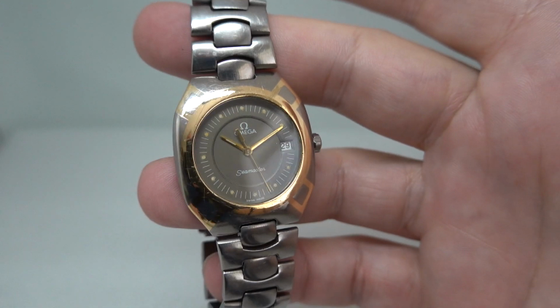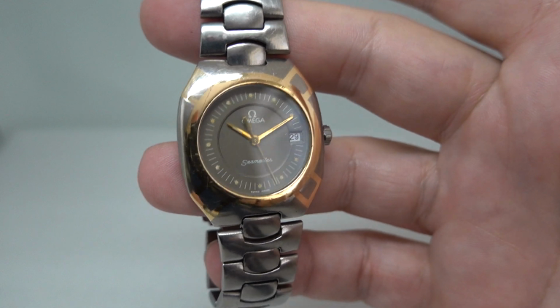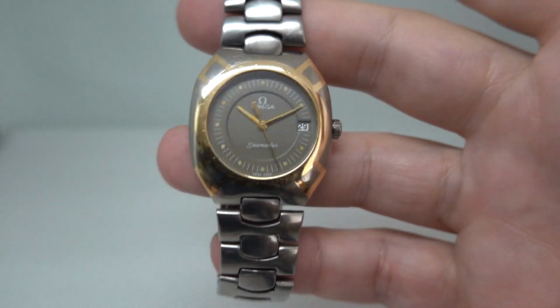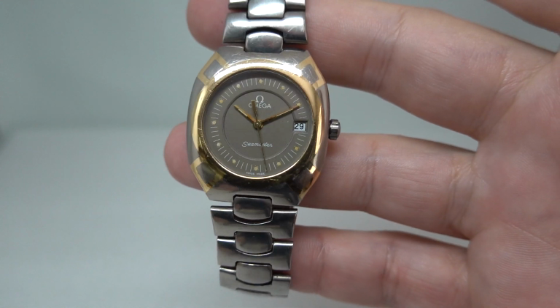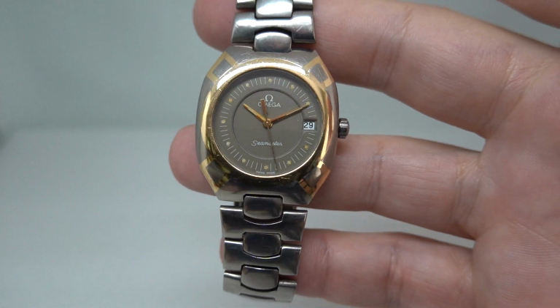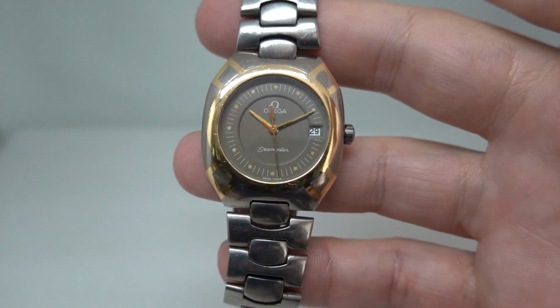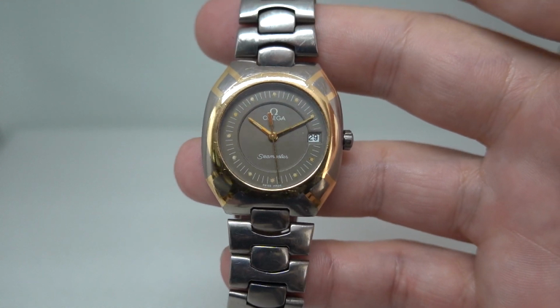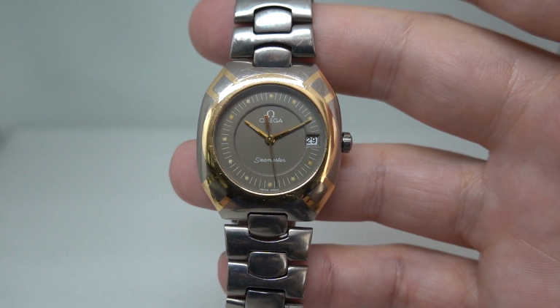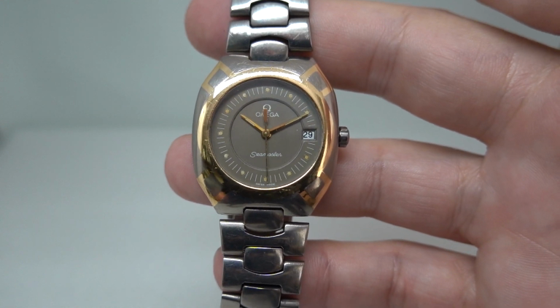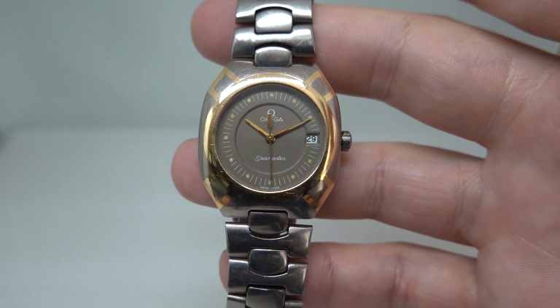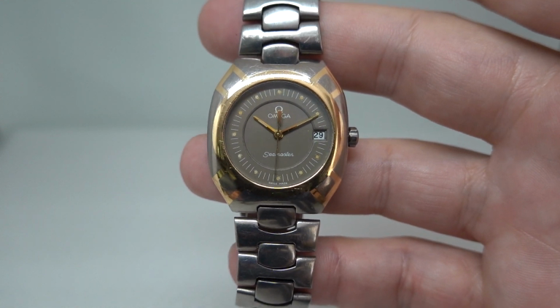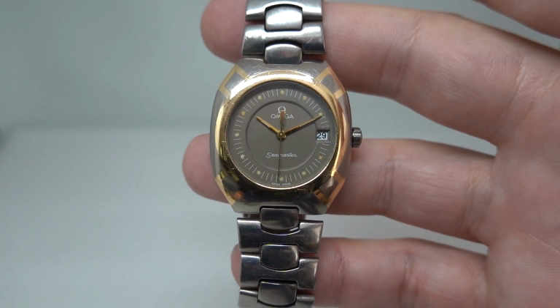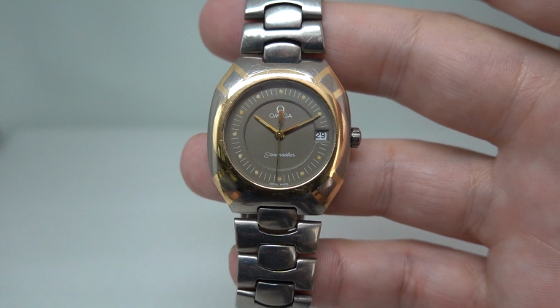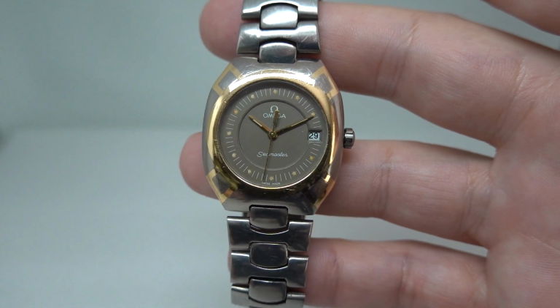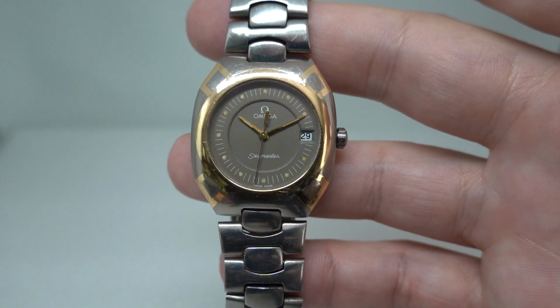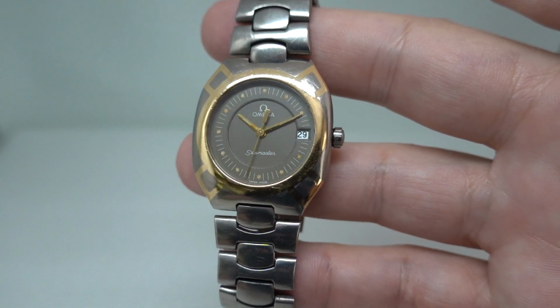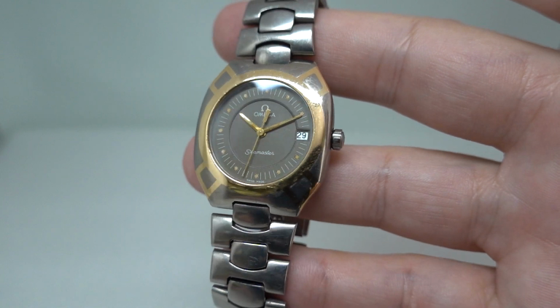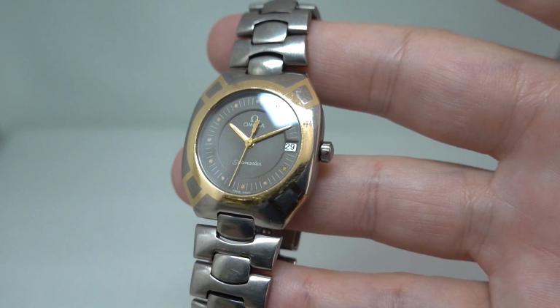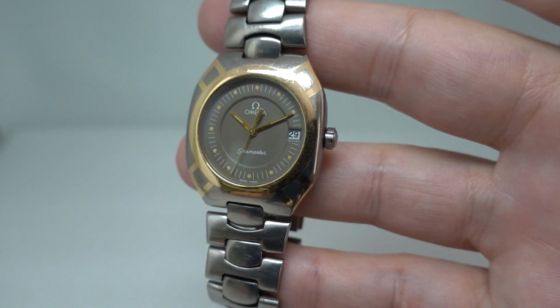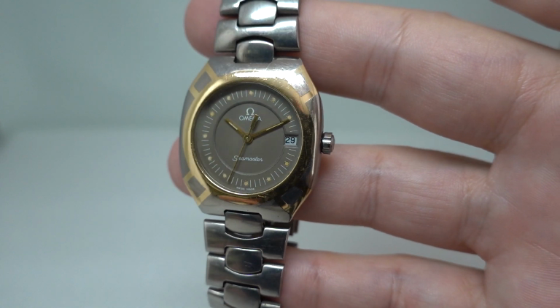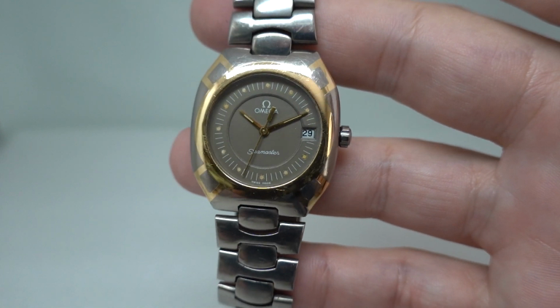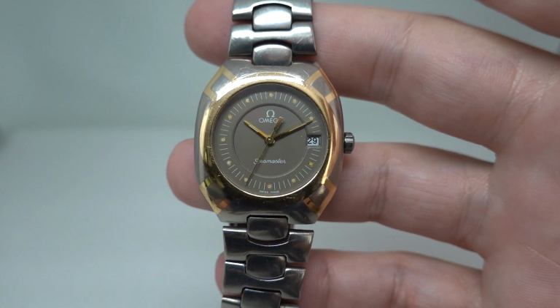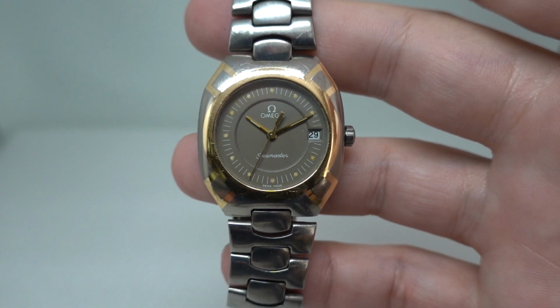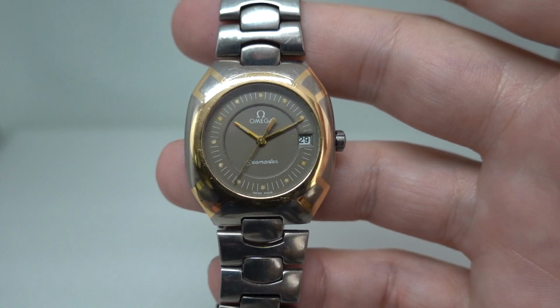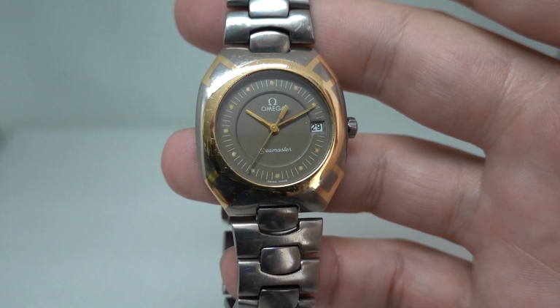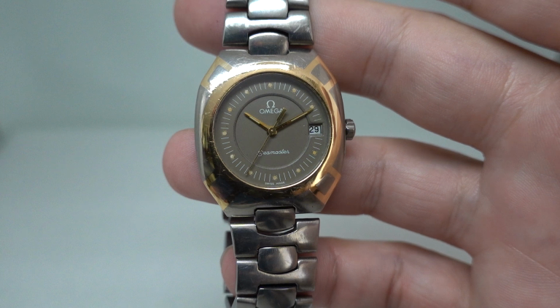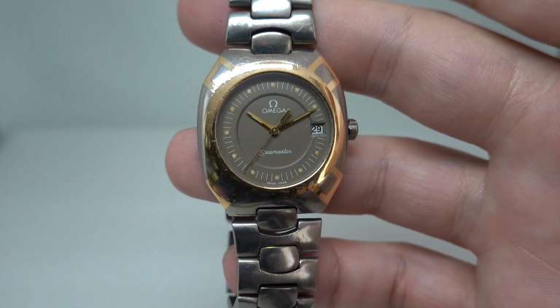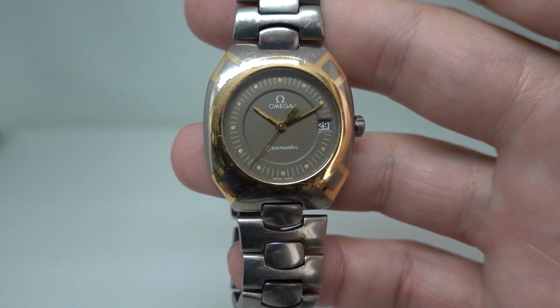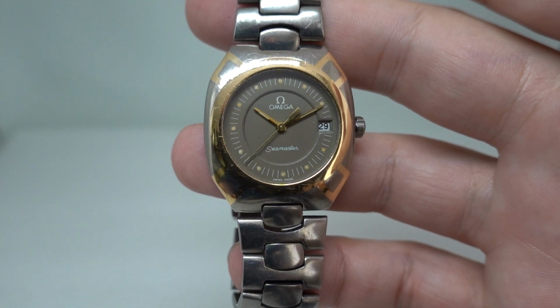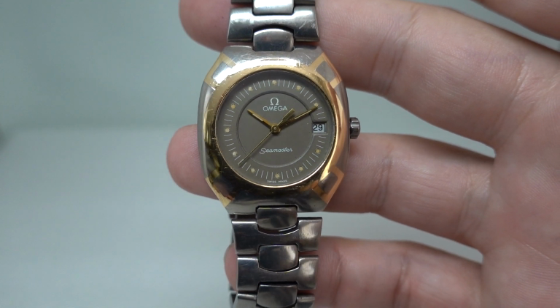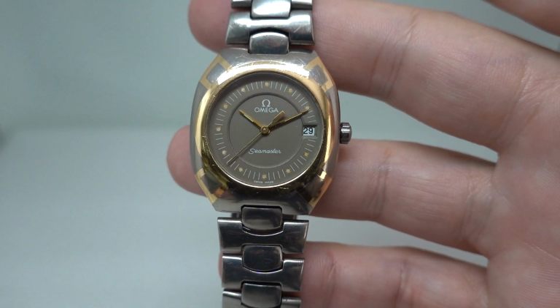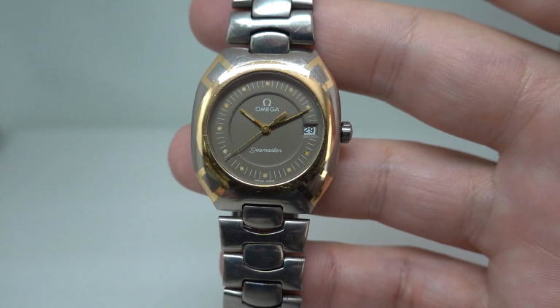You can see more at birthyearwatches.com — we've put a little link in the comments below to make life easy for you. Please consider subscribing if you do like vintage watches; we'll always try and have something interesting to show you.